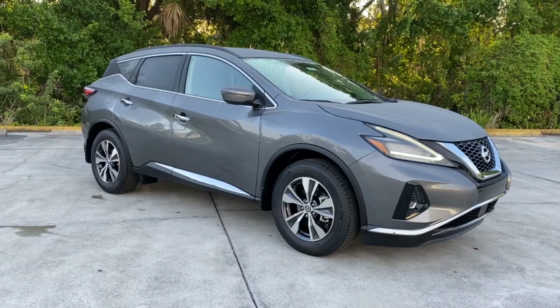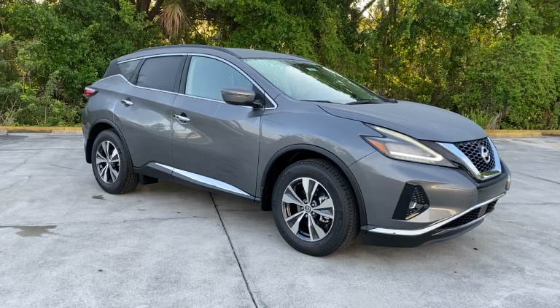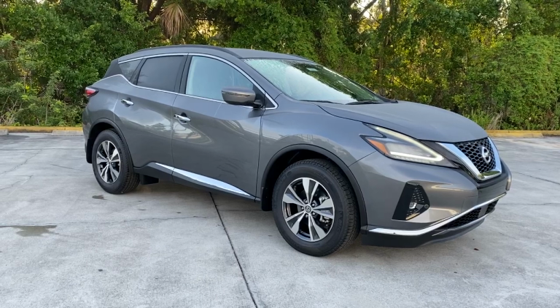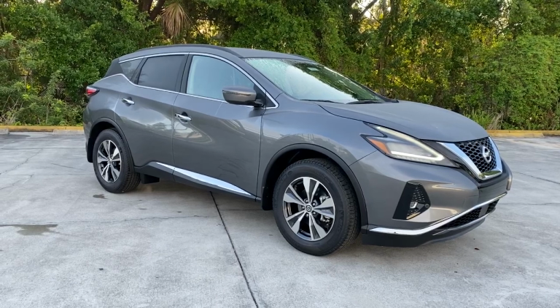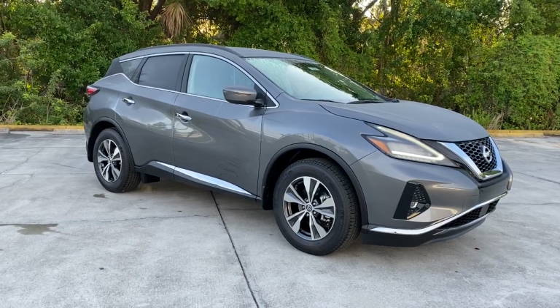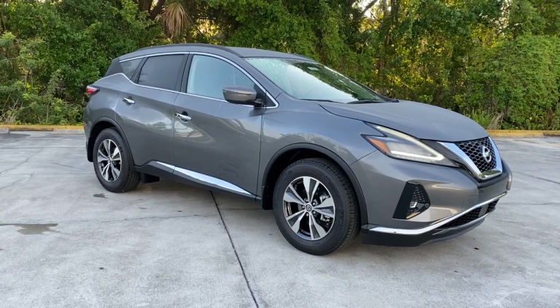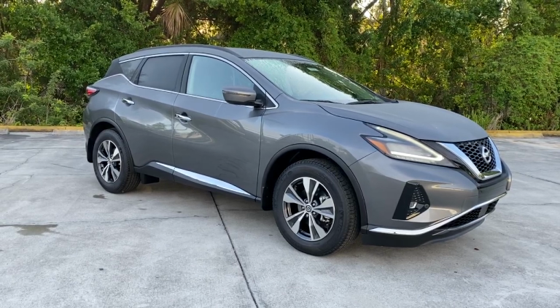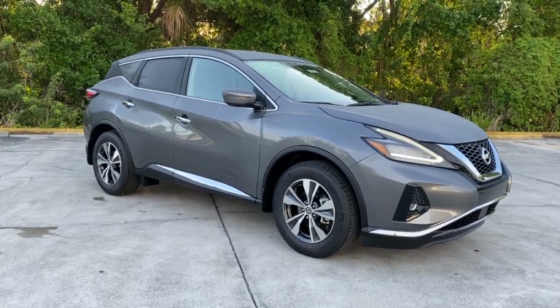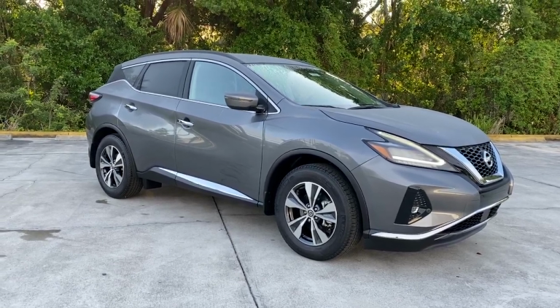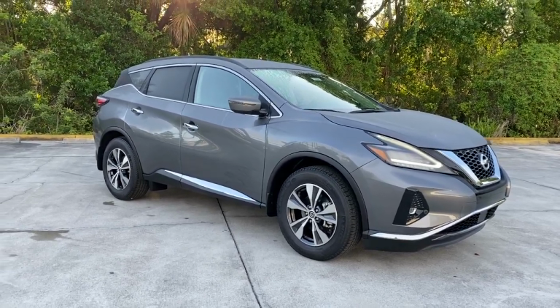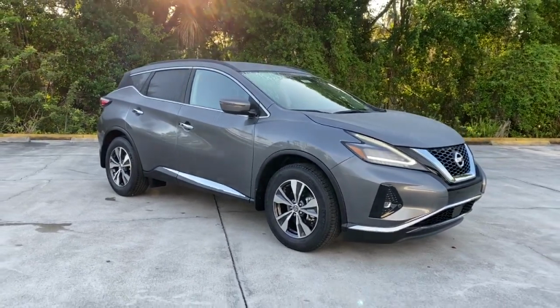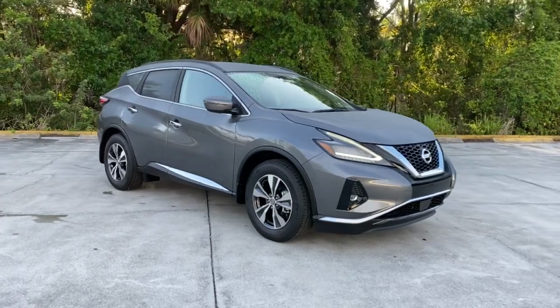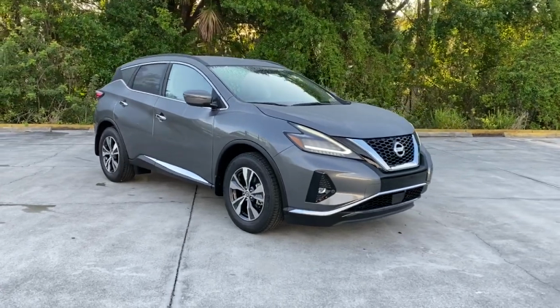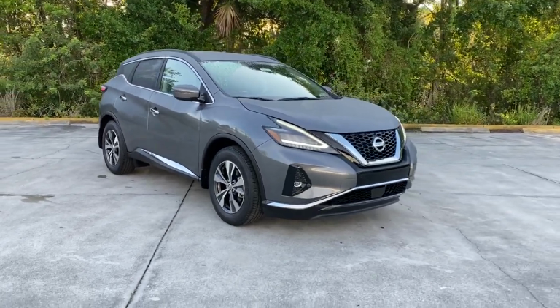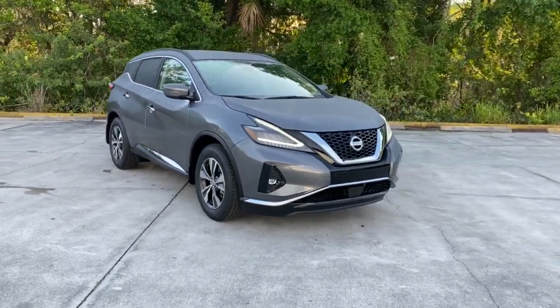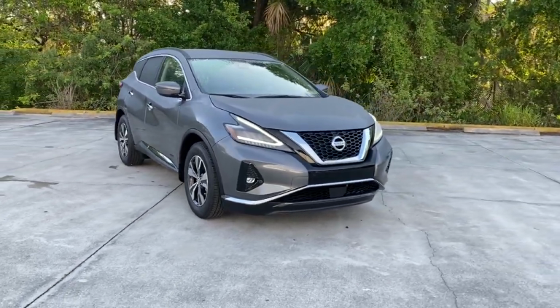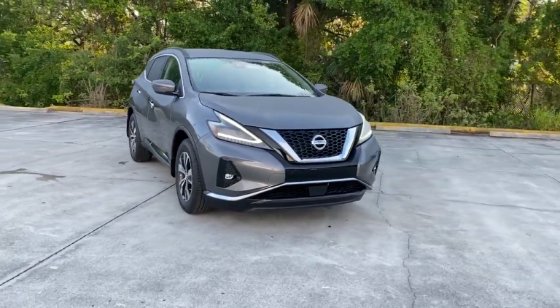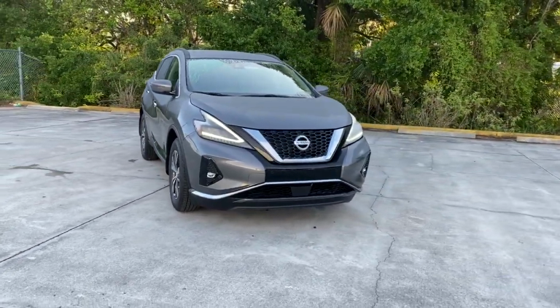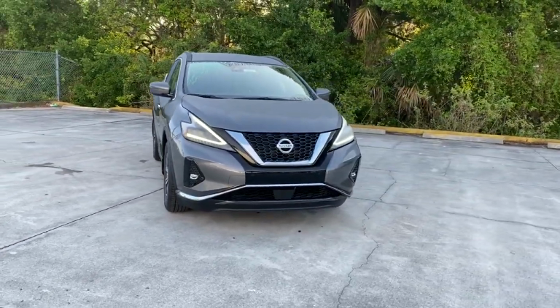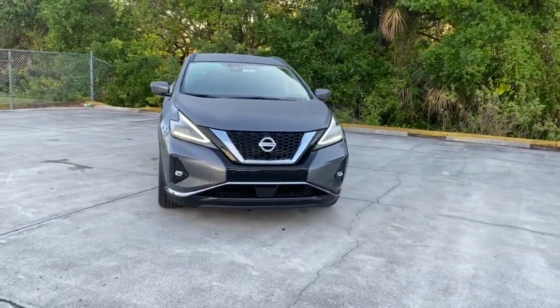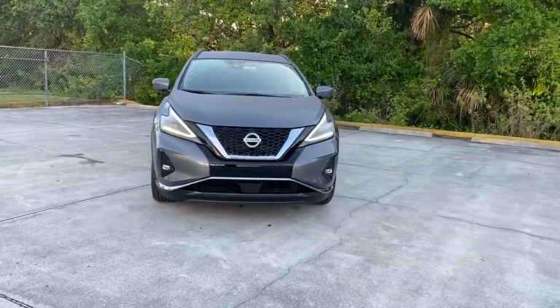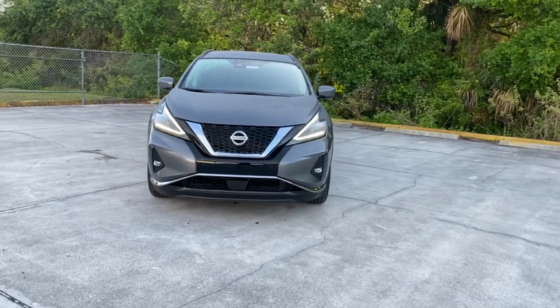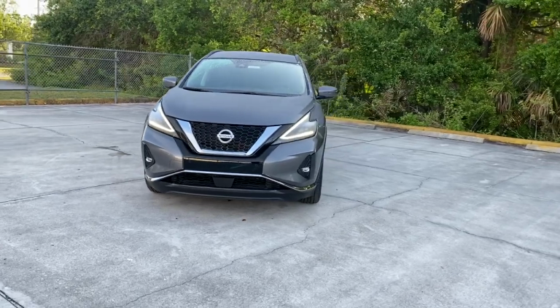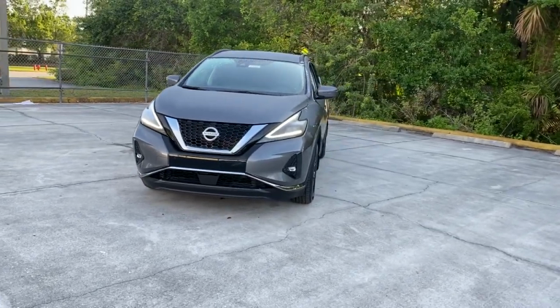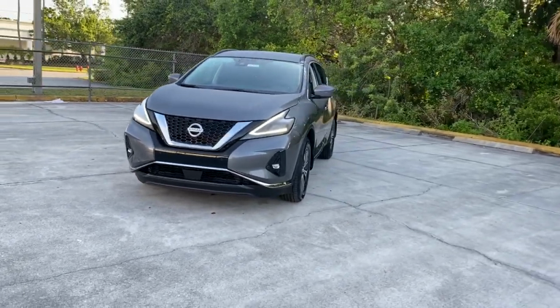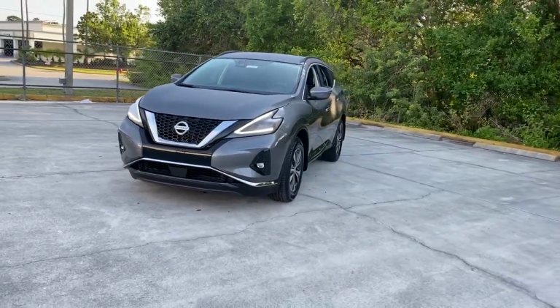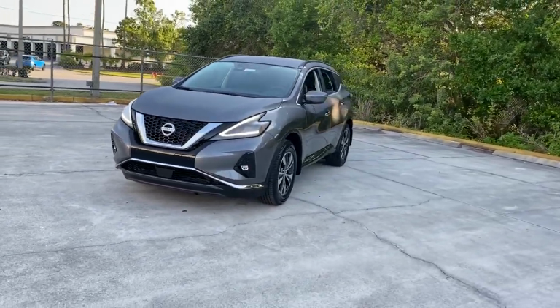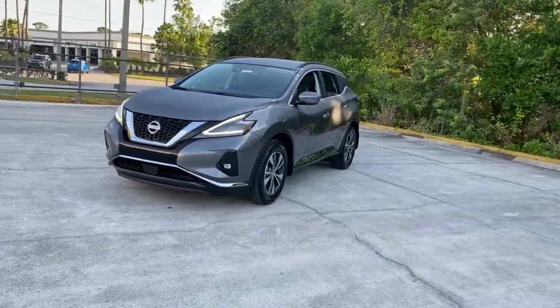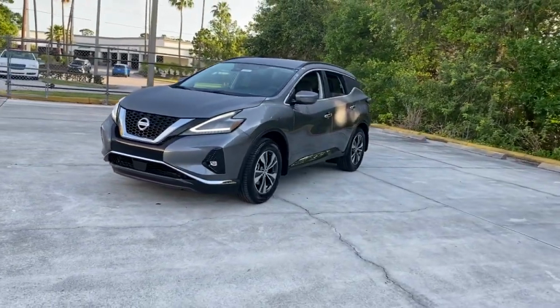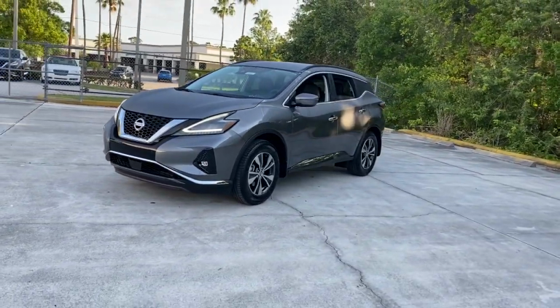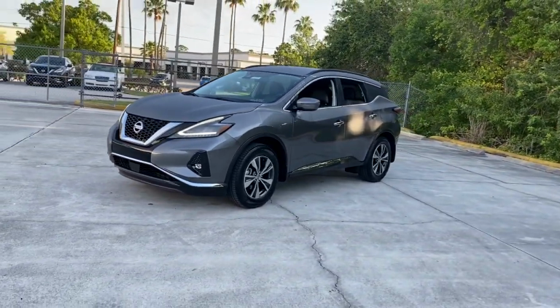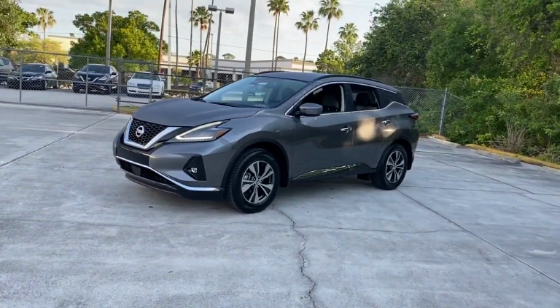Hop into the 2022 Nissan Murano. Enjoy a view of this Nissan Murano, the sophisticated mid-sized crossover that prioritizes comfort and leverages a suite of advanced tech to keep you safe, connected, and entertained.